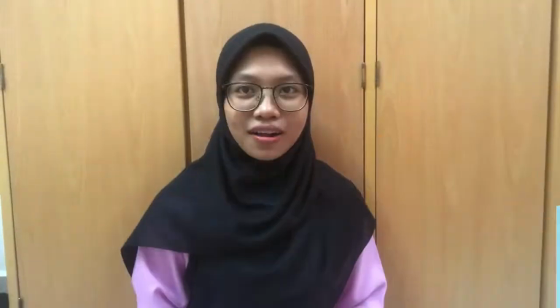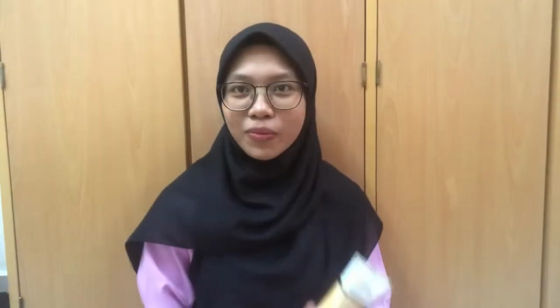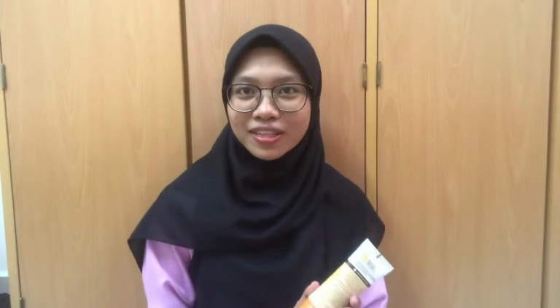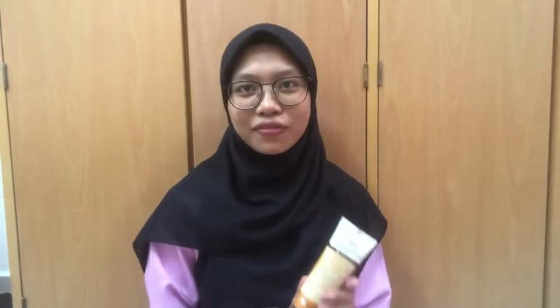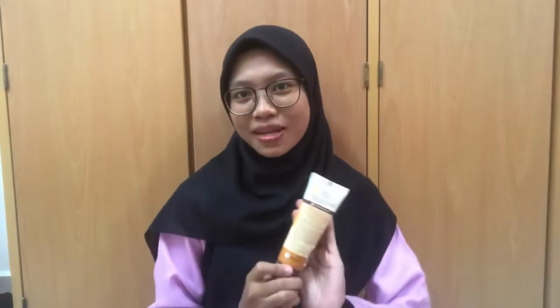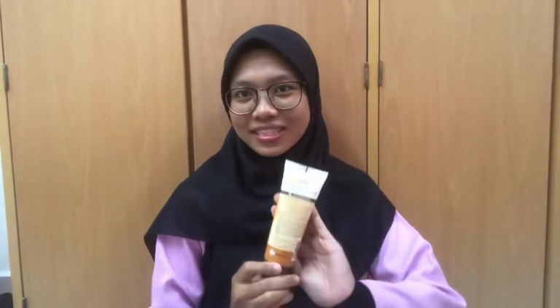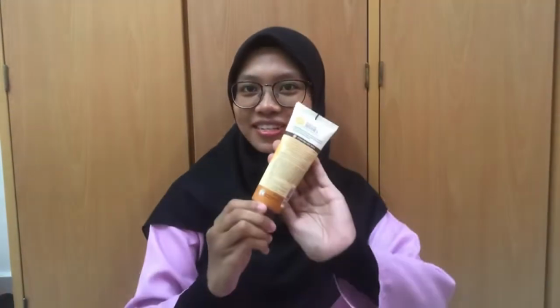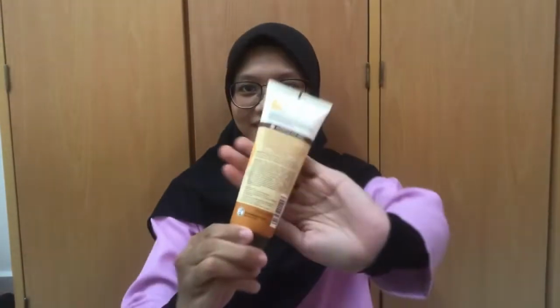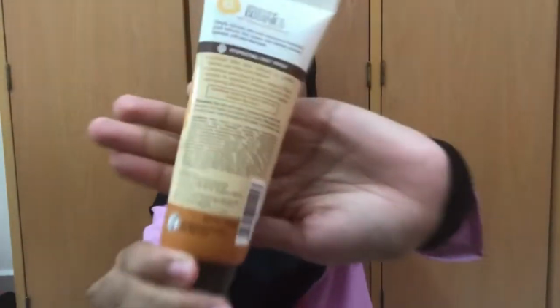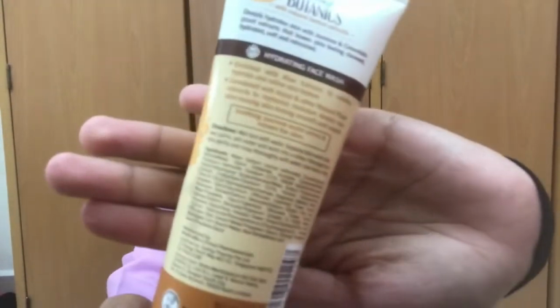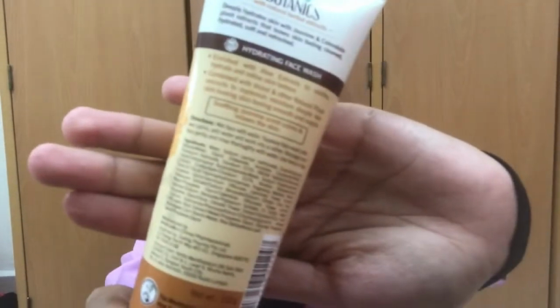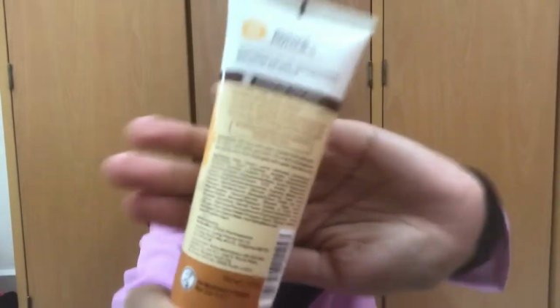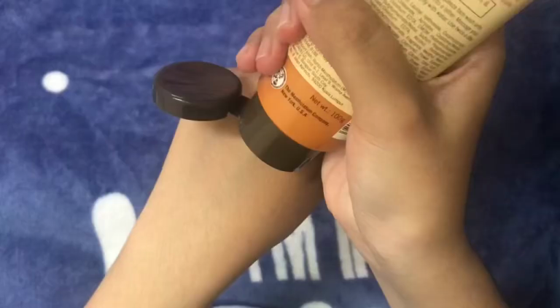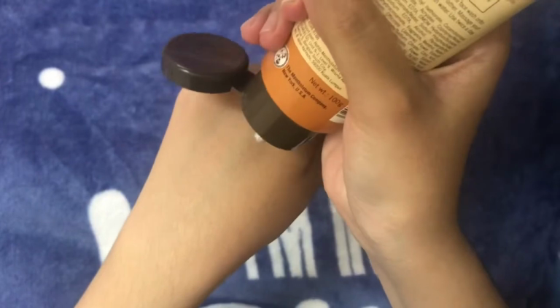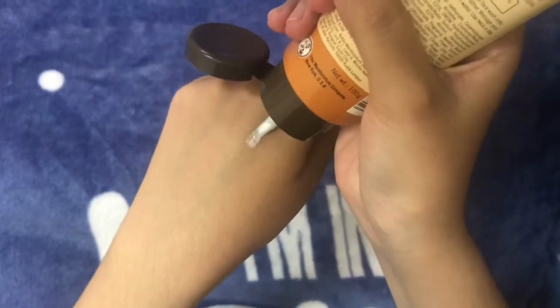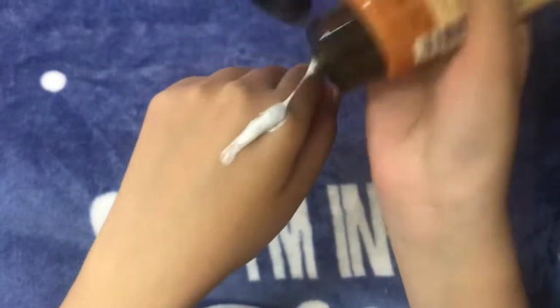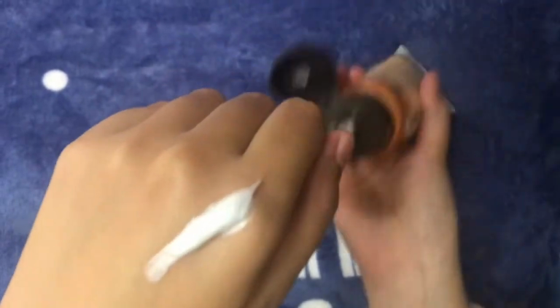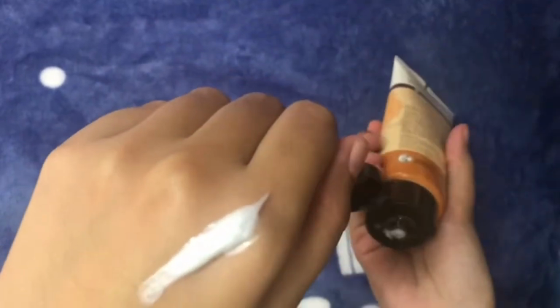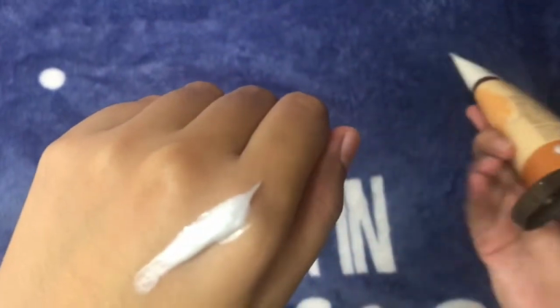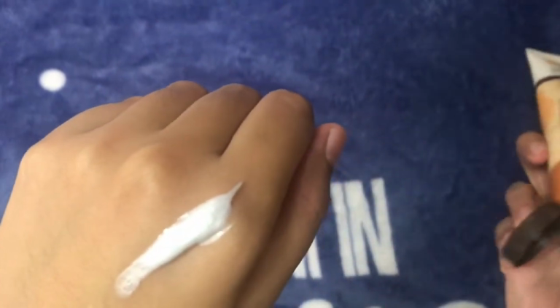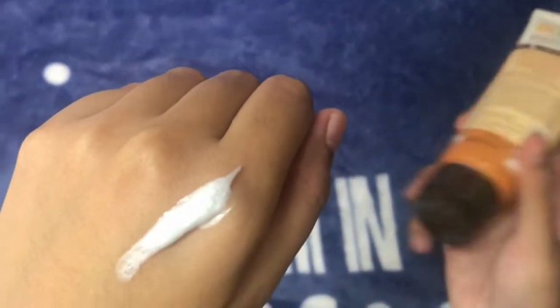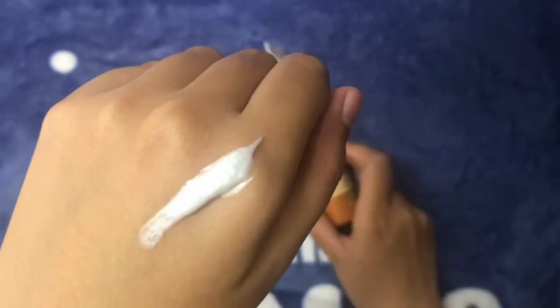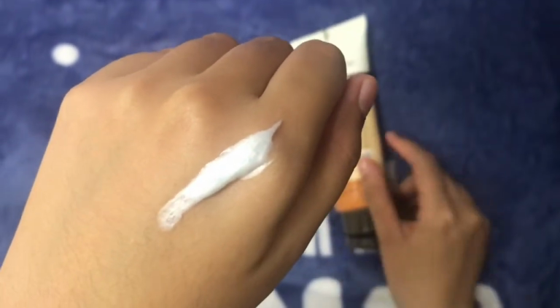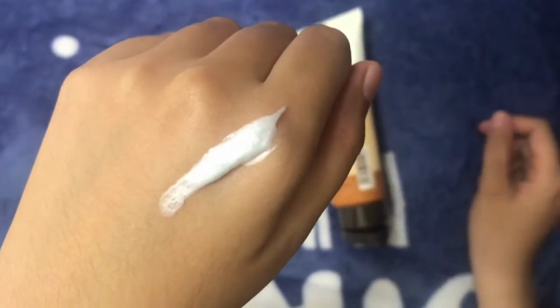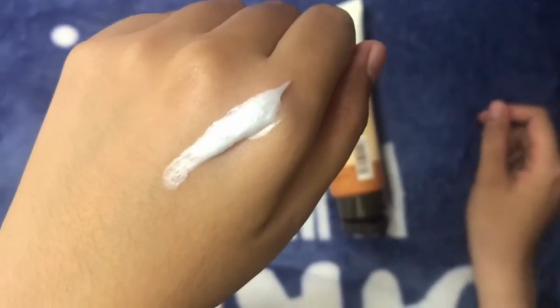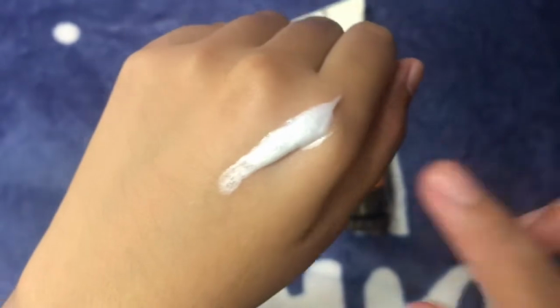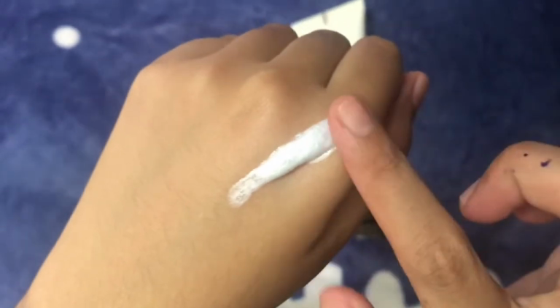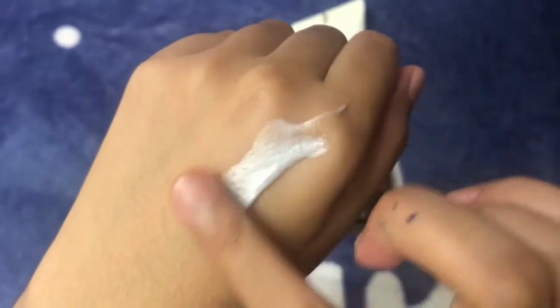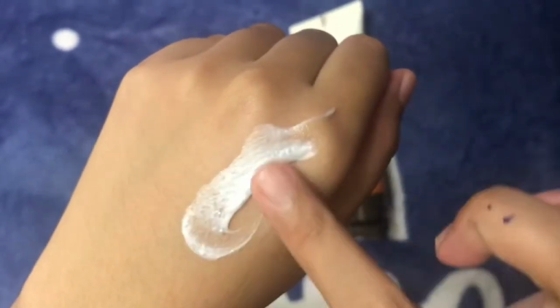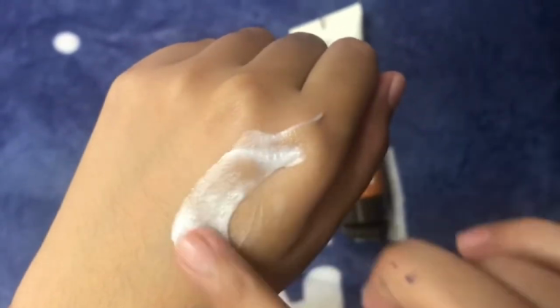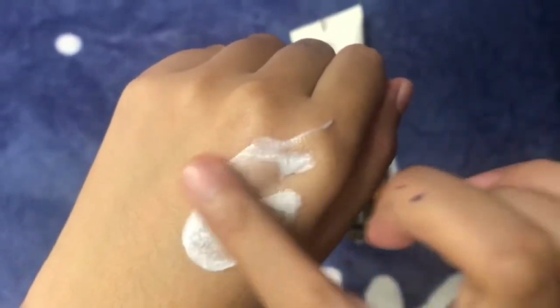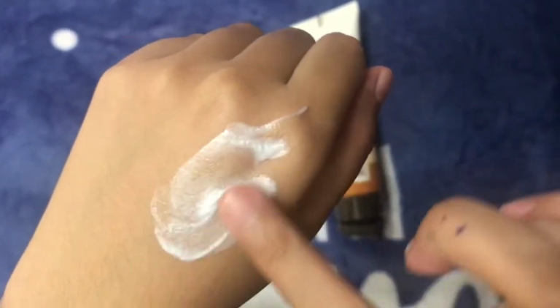For morning routine, the first step is cleanser. In the morning, start by splashing your face with warm water, or if you must, wash with a gentle face cleanser designed for your skin type.